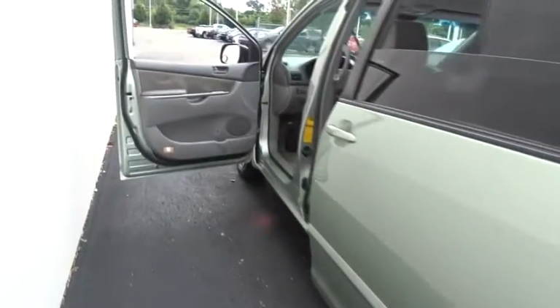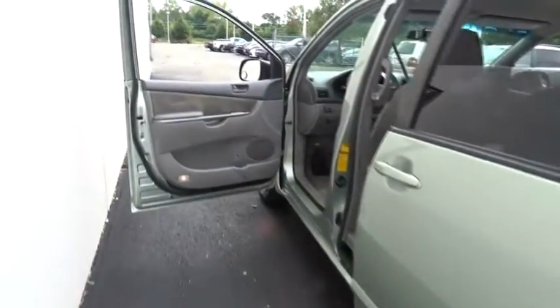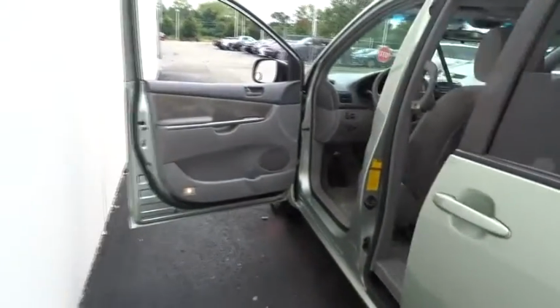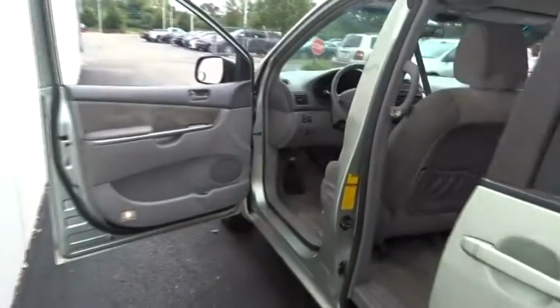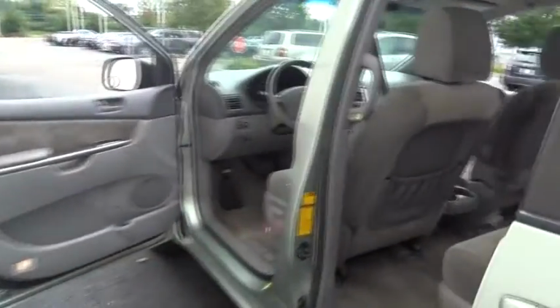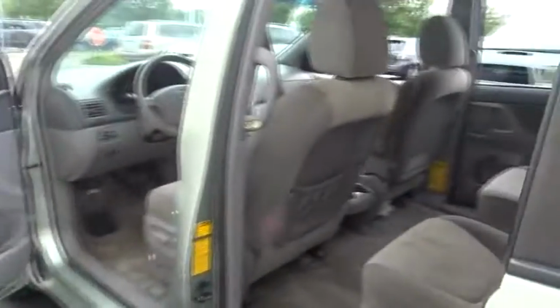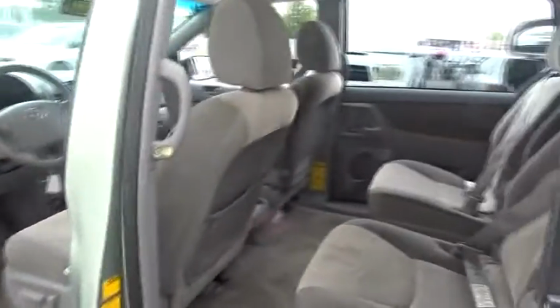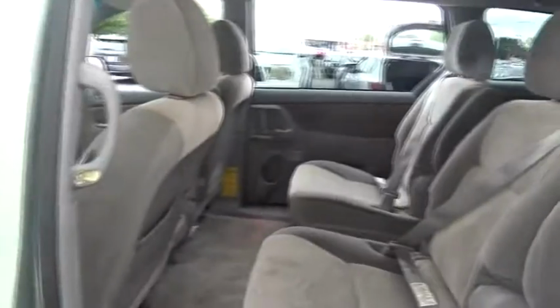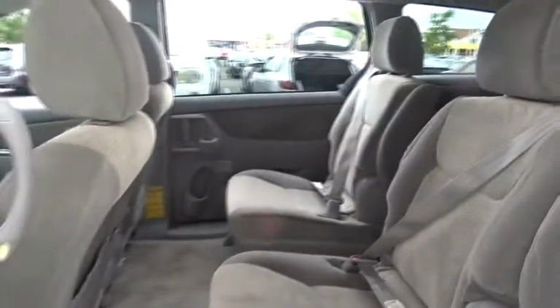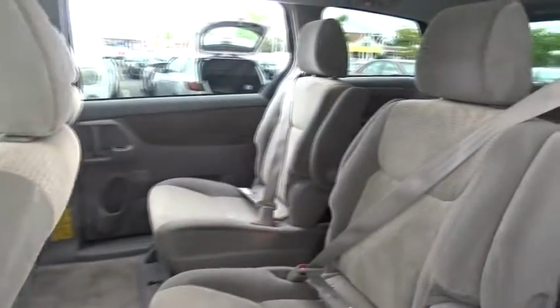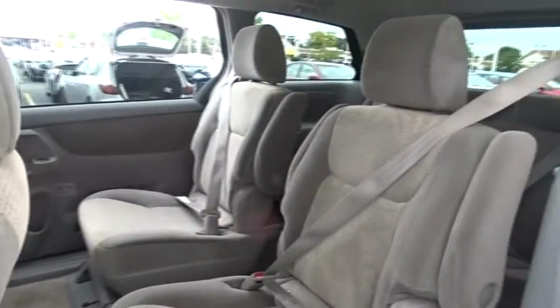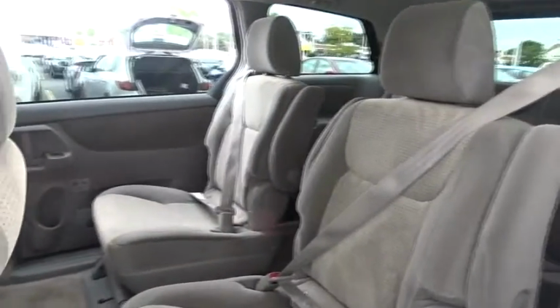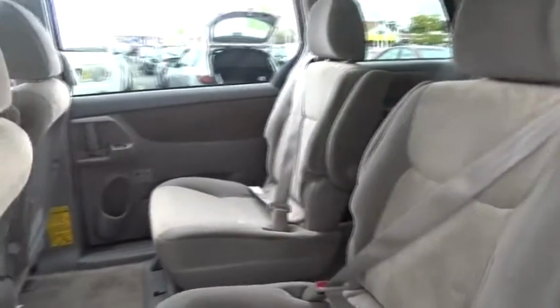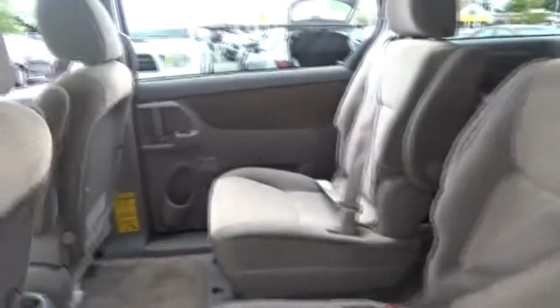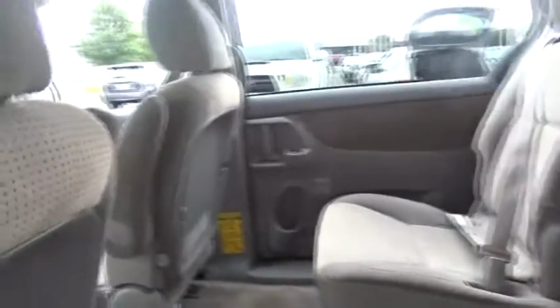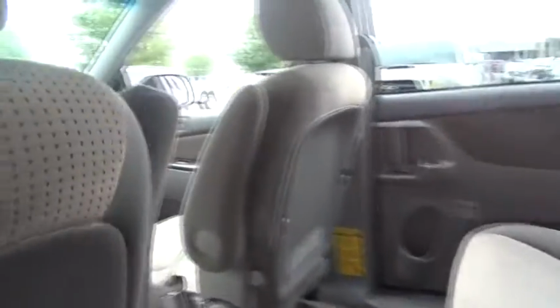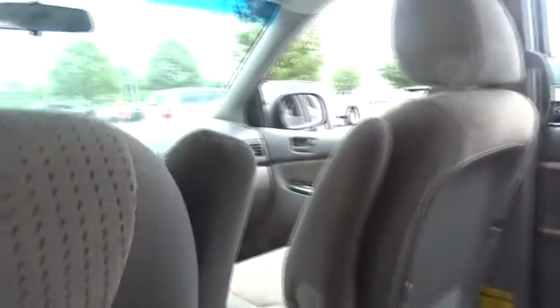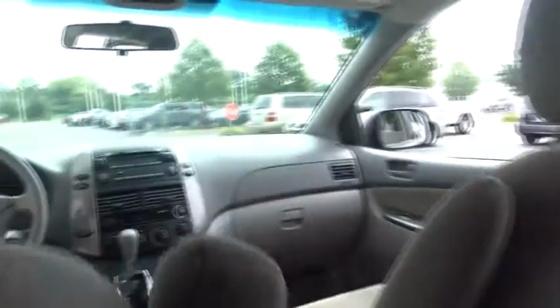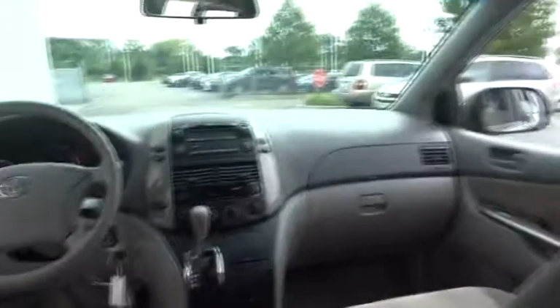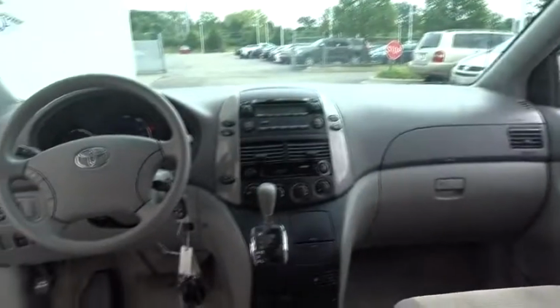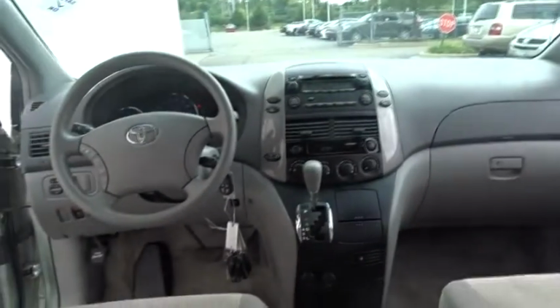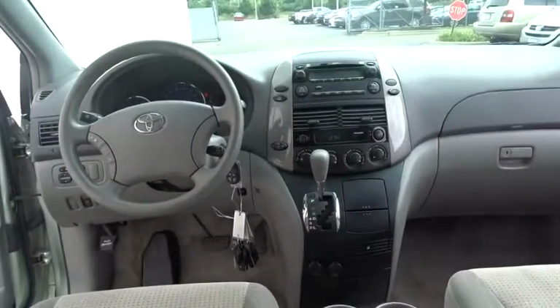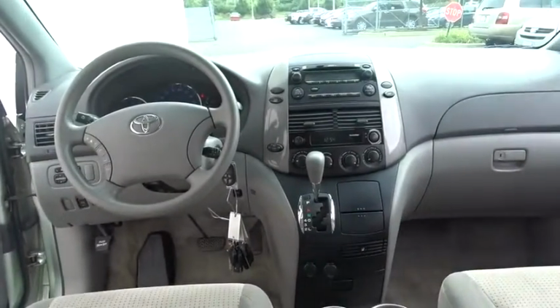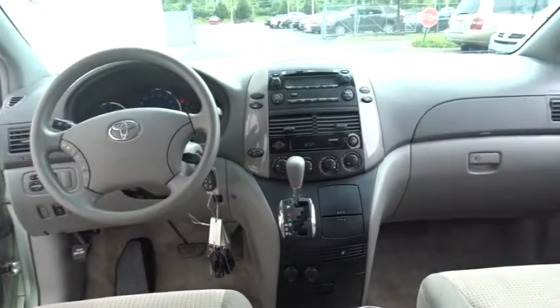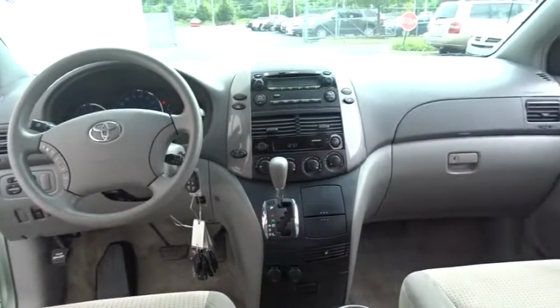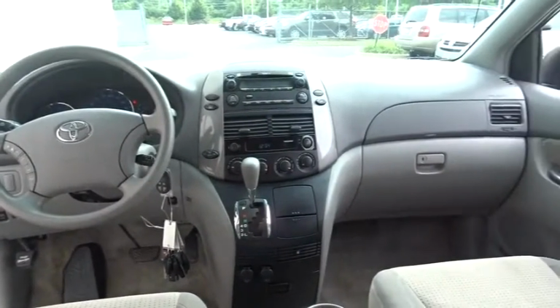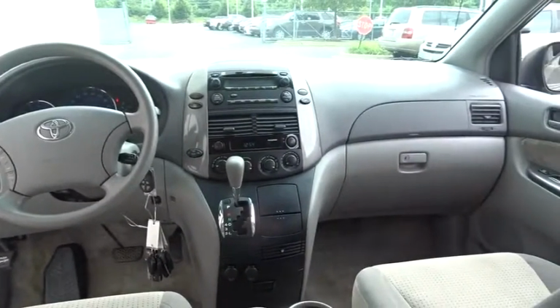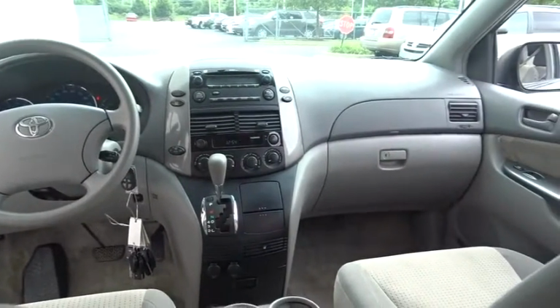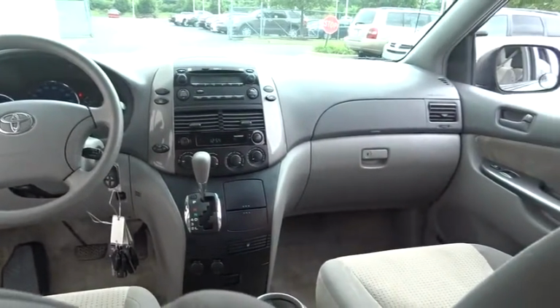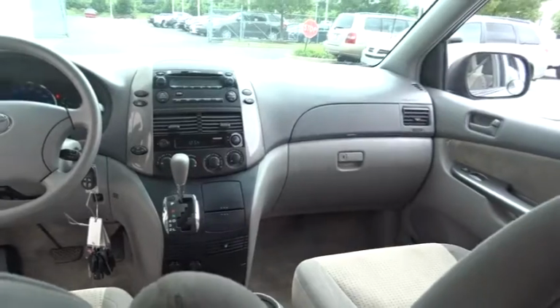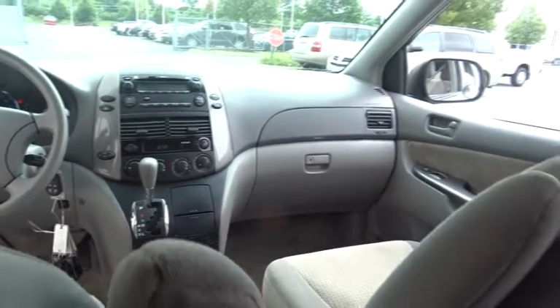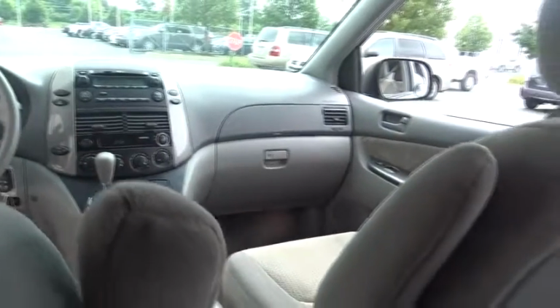Universal garage door opener, rear defrost, front-wheel drive, AM-FM stereo radio, power windows, MP3 player, passenger airbag, child safety locks, CD player. This vehicle offers reliability and good looks at a great price.